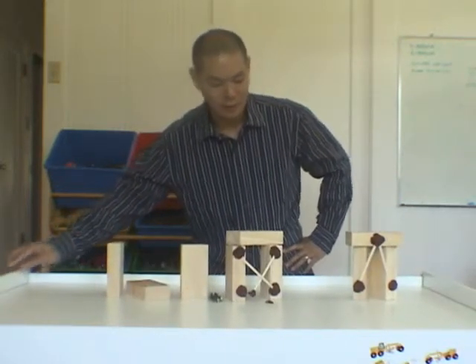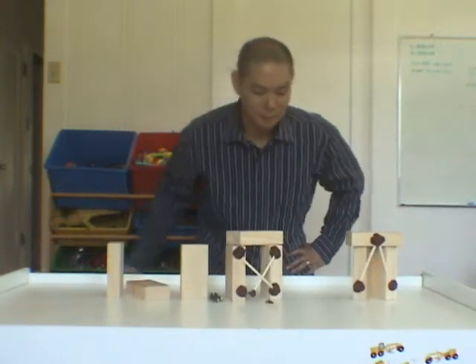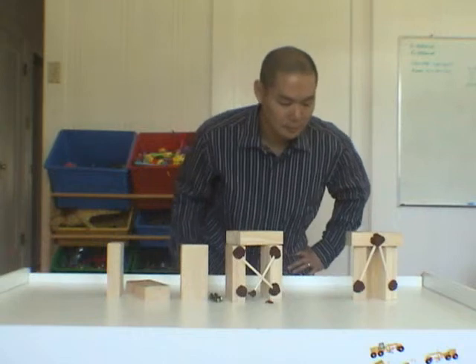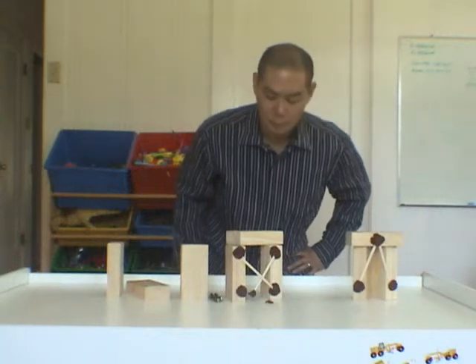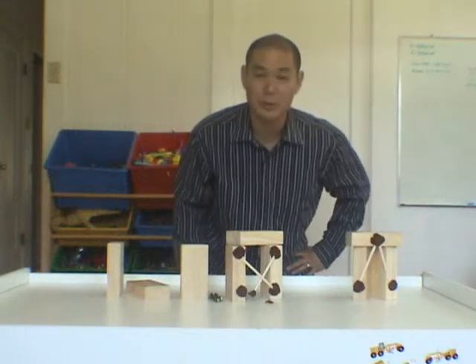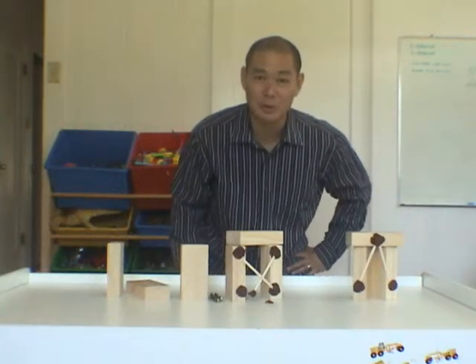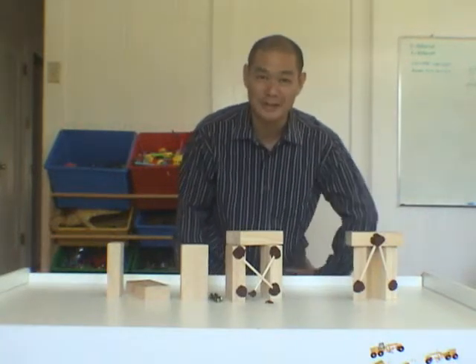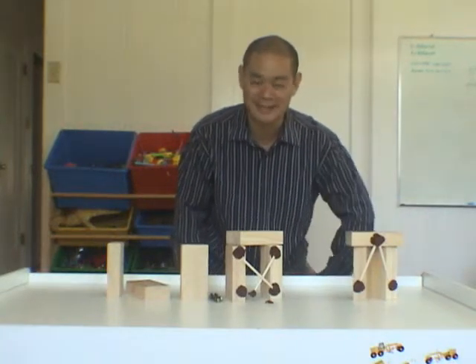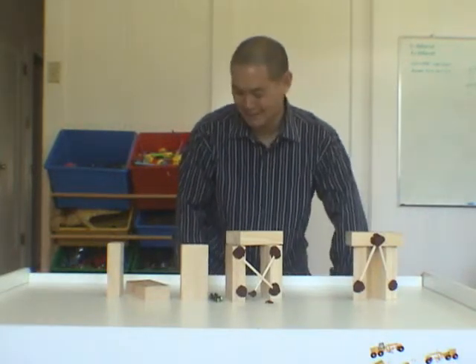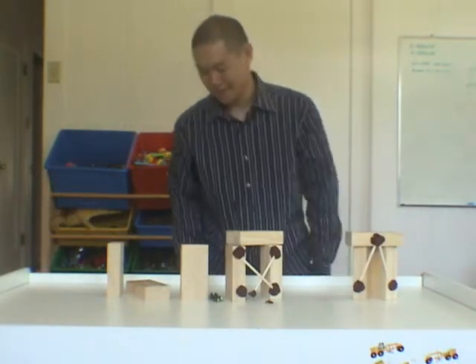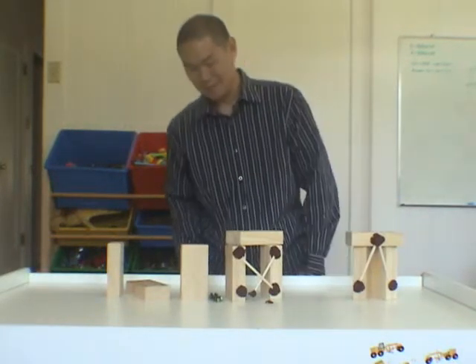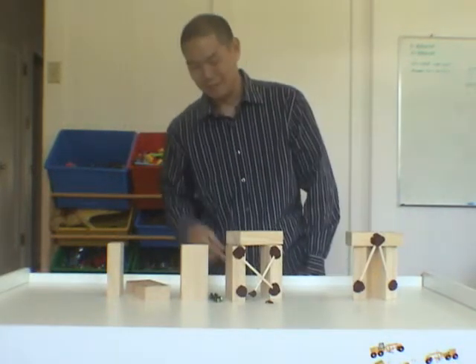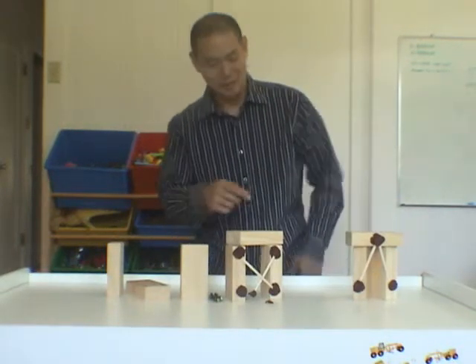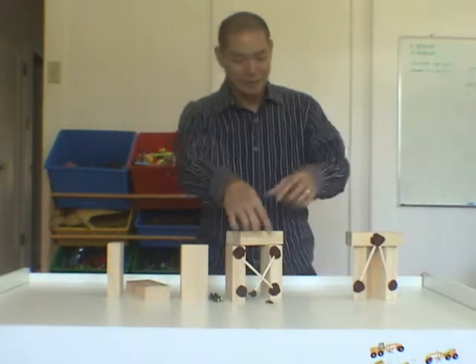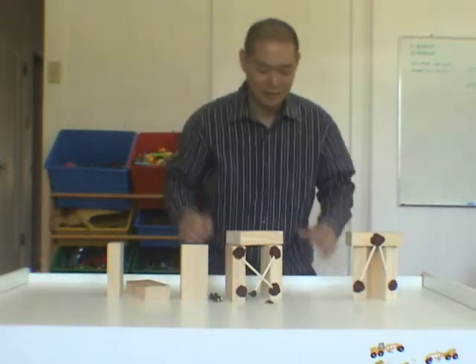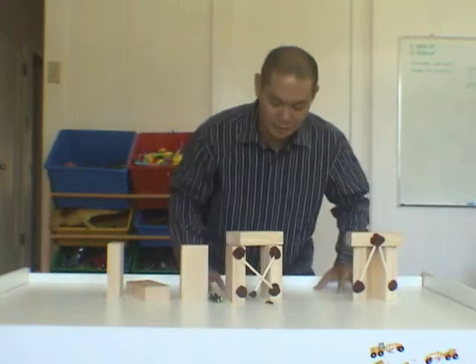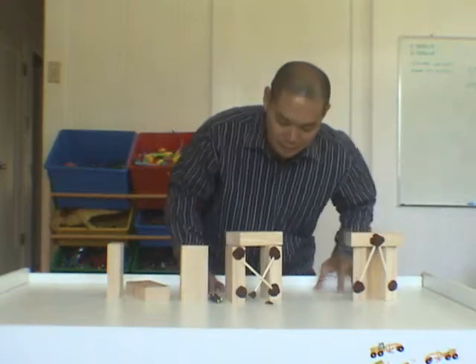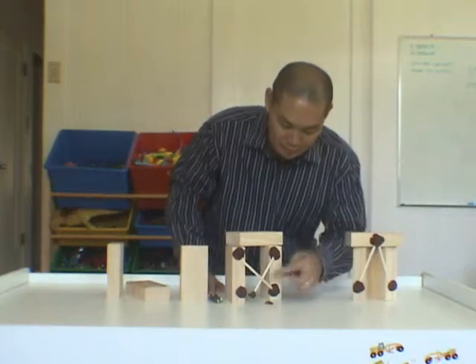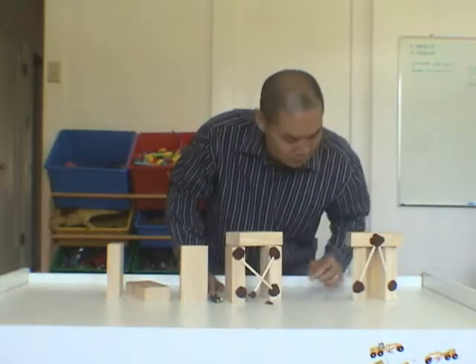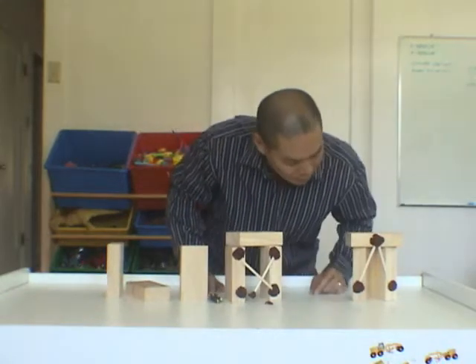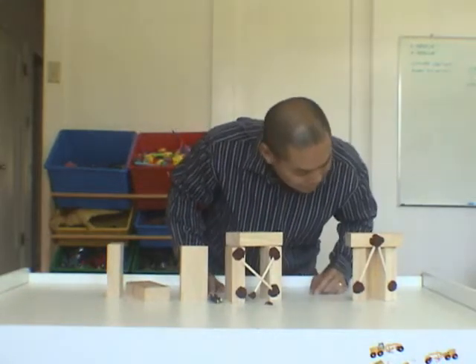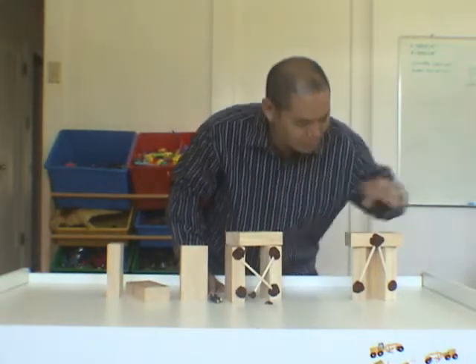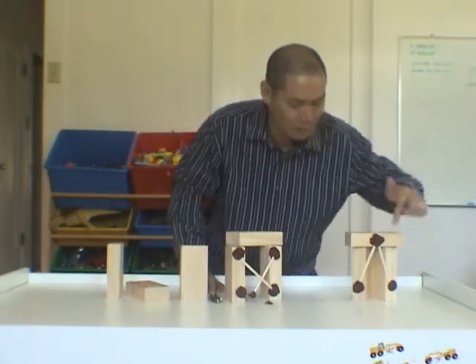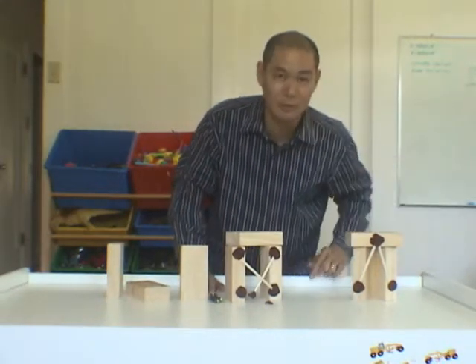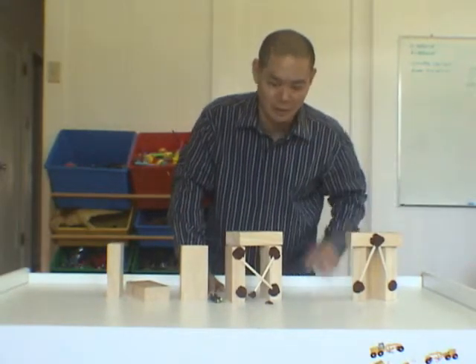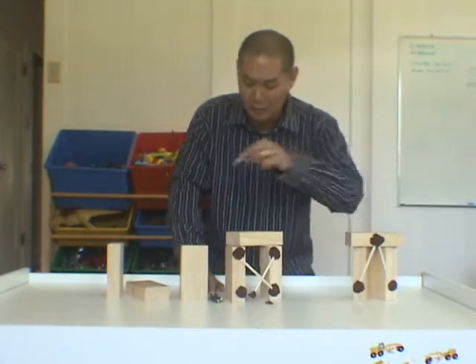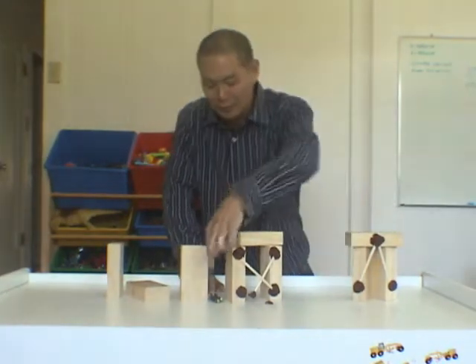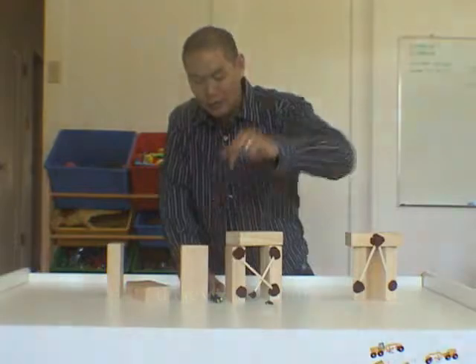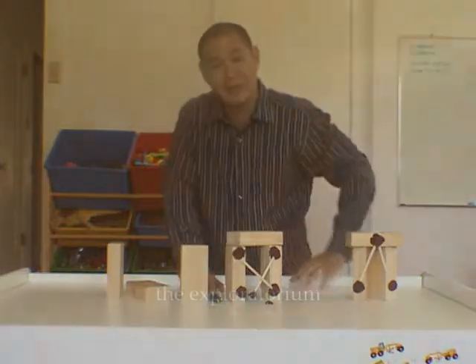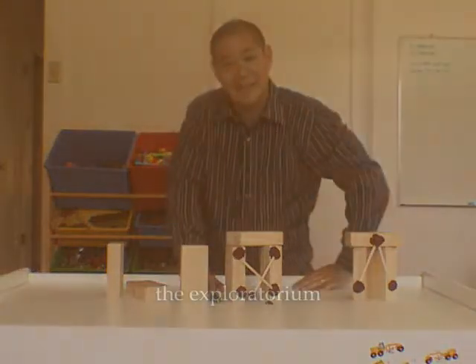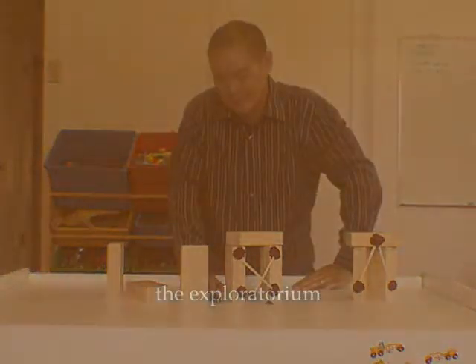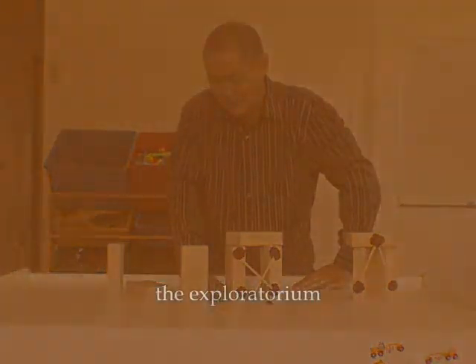Wow. Which building would you like to be in? The idea is that bracing might break off, things might happen to the building, but it doesn't fall on the little guy standing there.